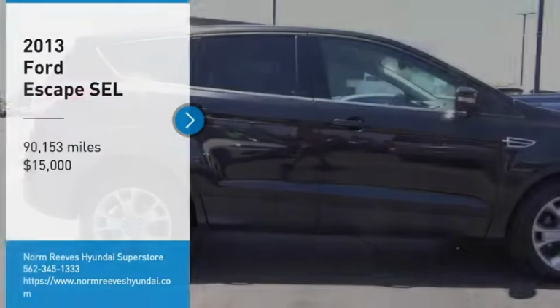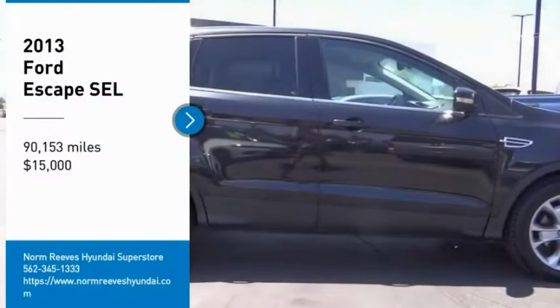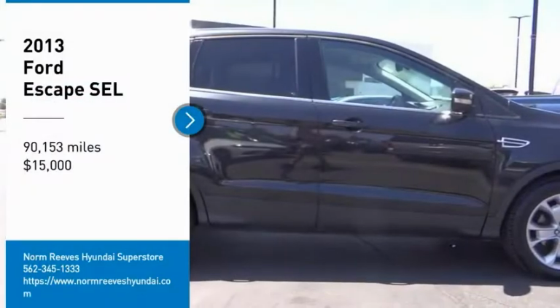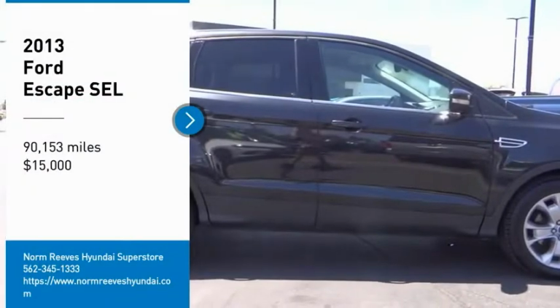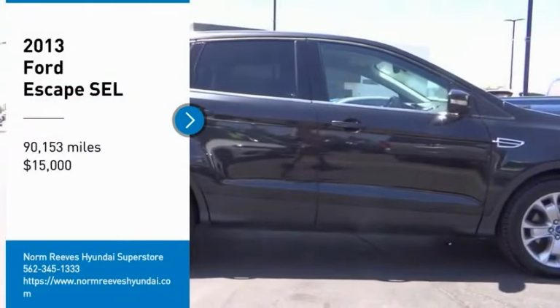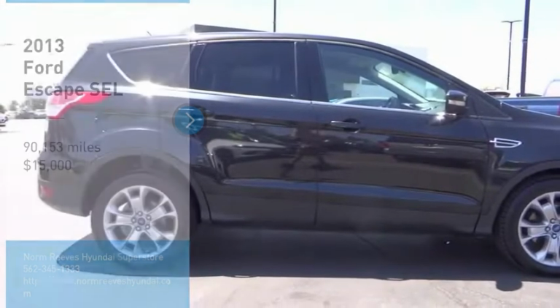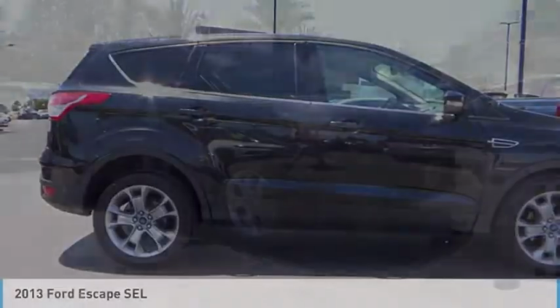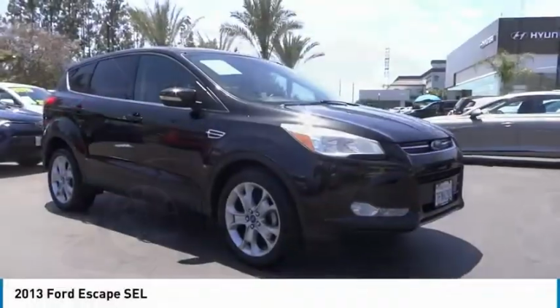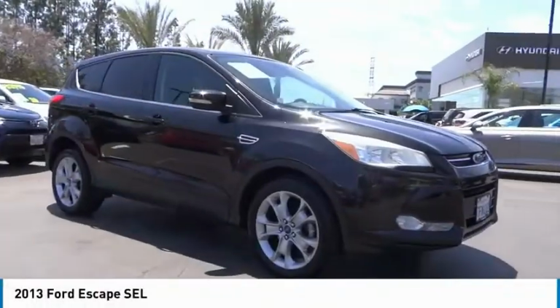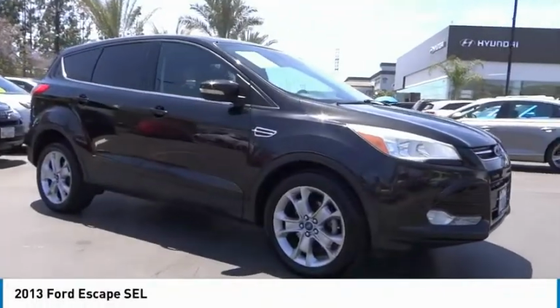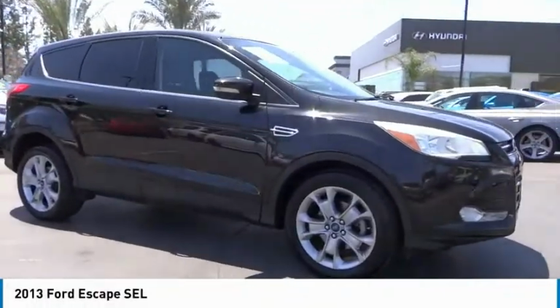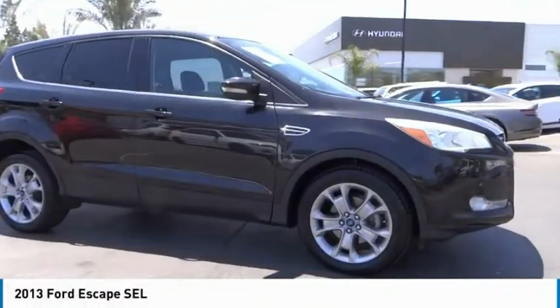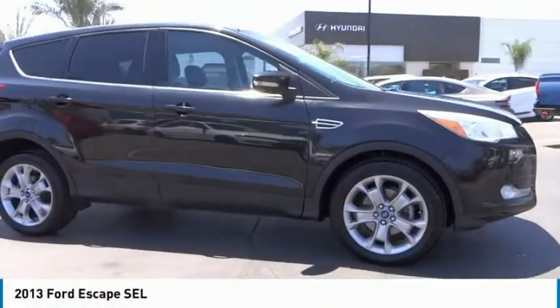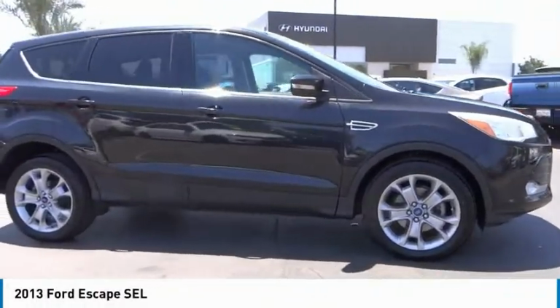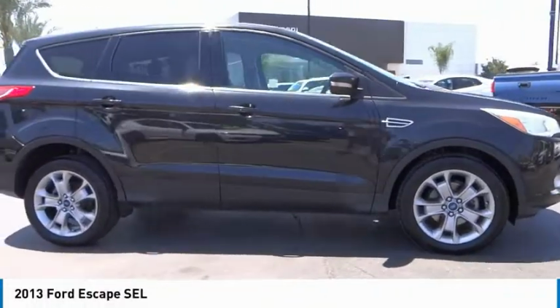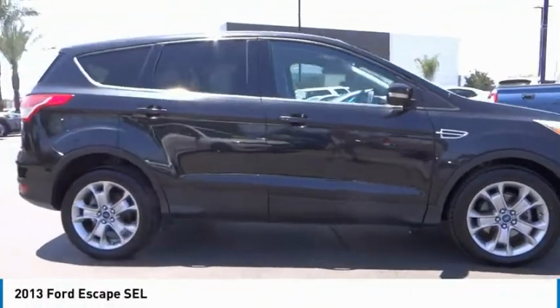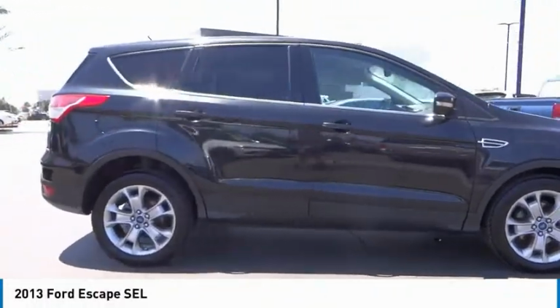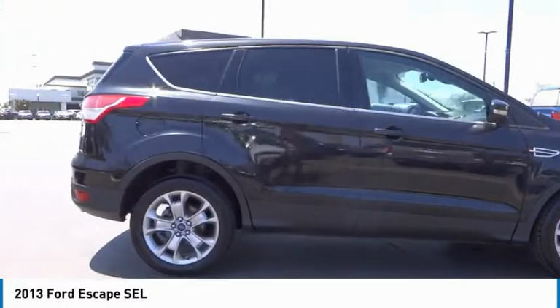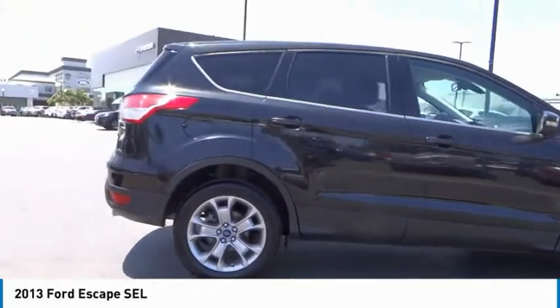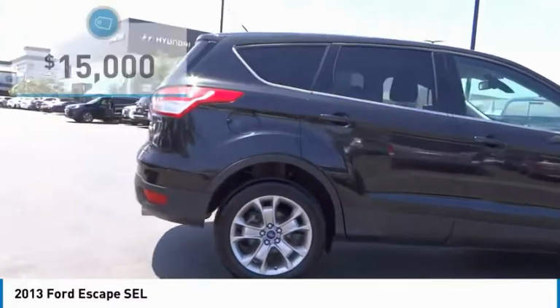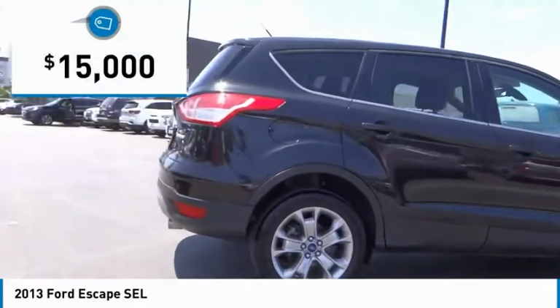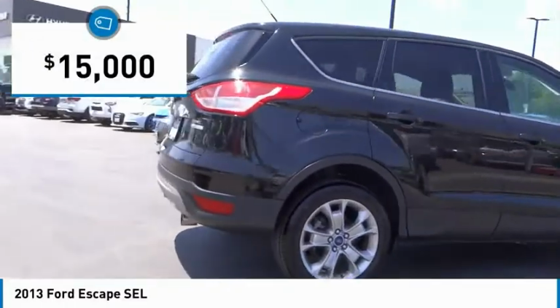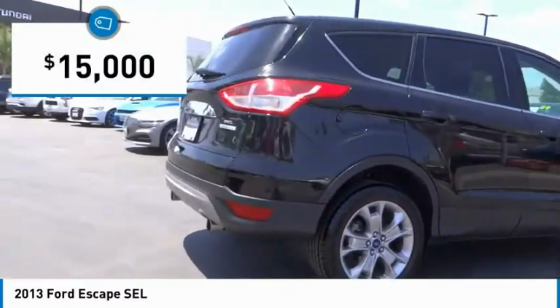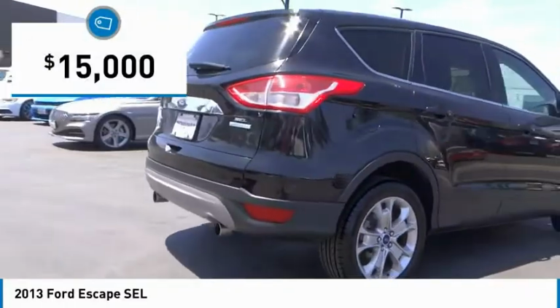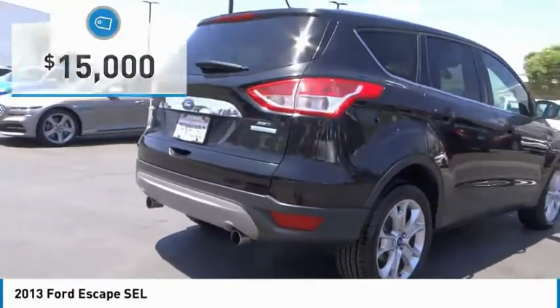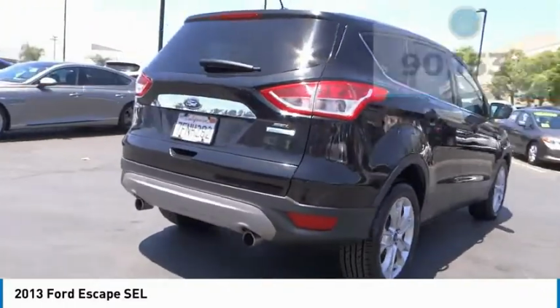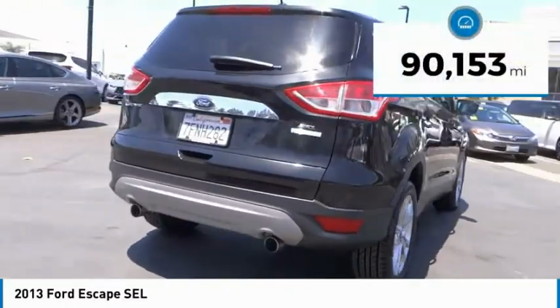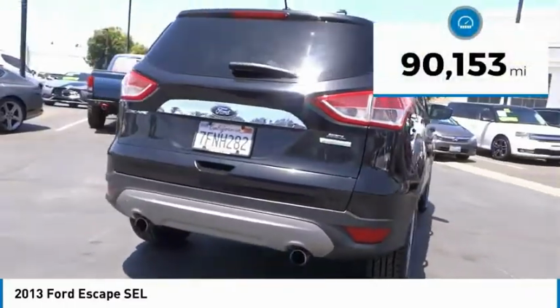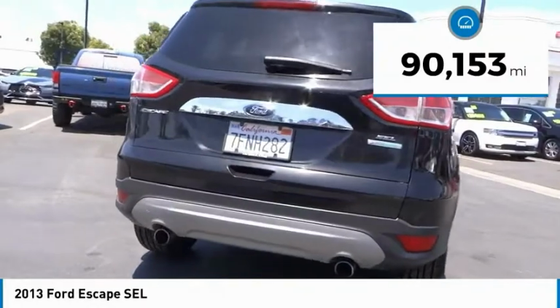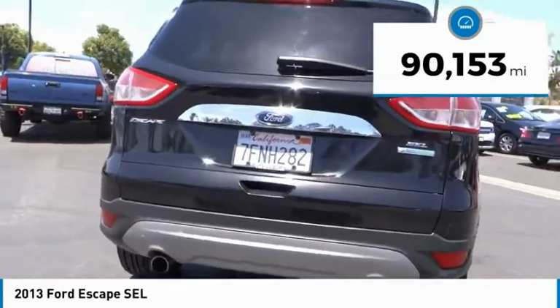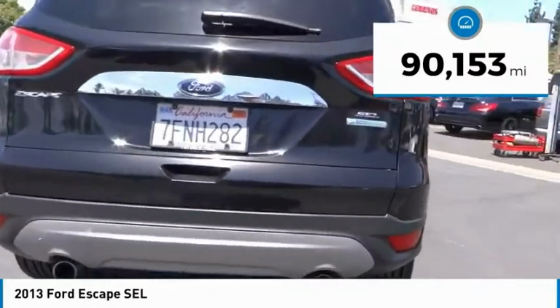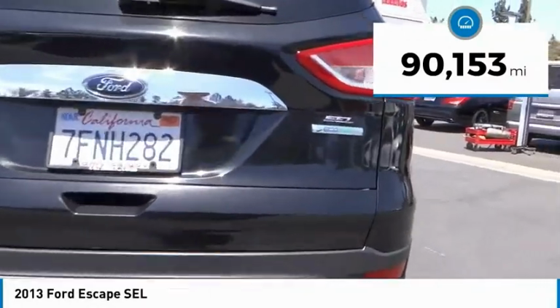You are going to love the 2013 Escape. Gas engines flex, tow, sip and go with Ford Escape, and it is priced below $15,000. This vehicle has less than 95,000 miles.